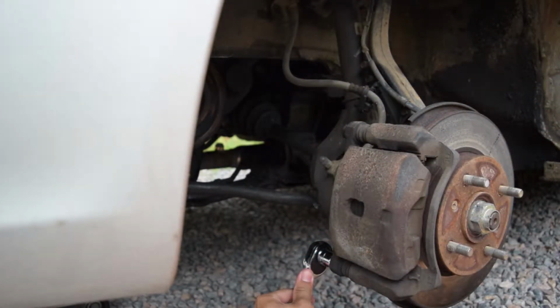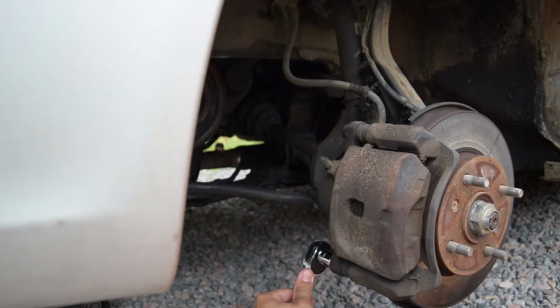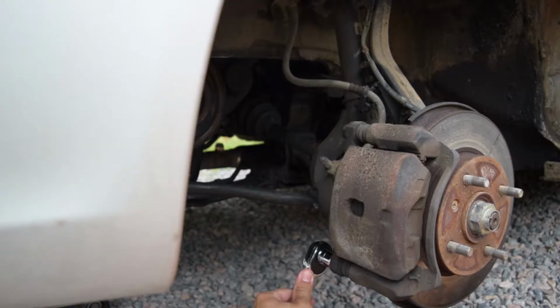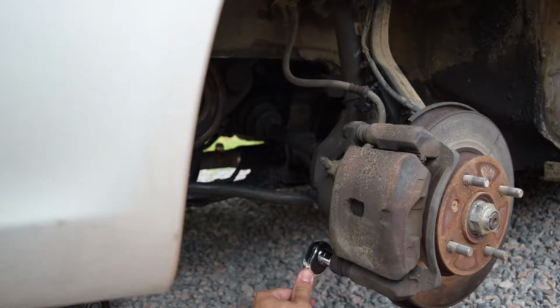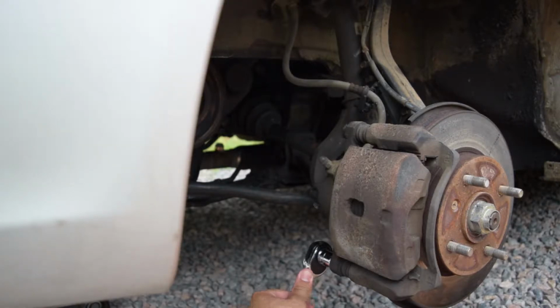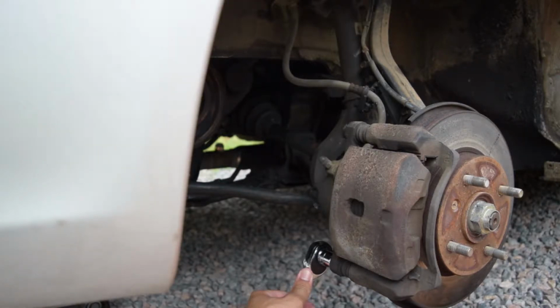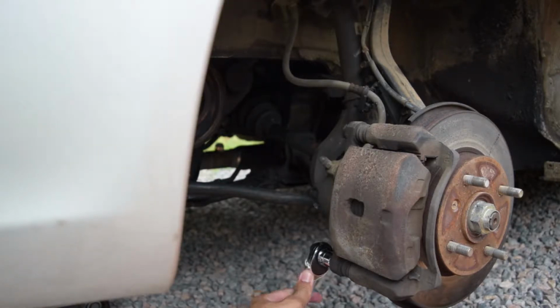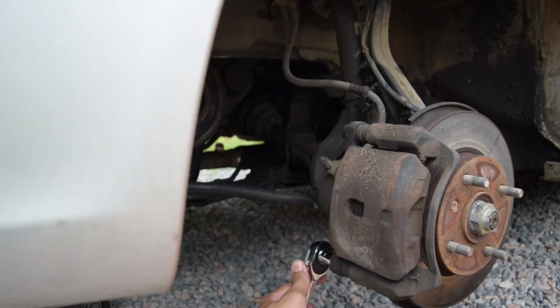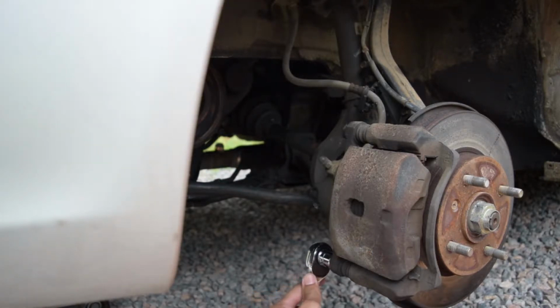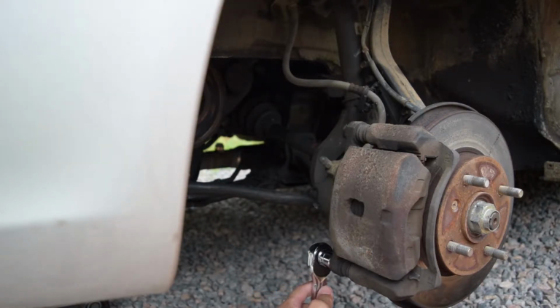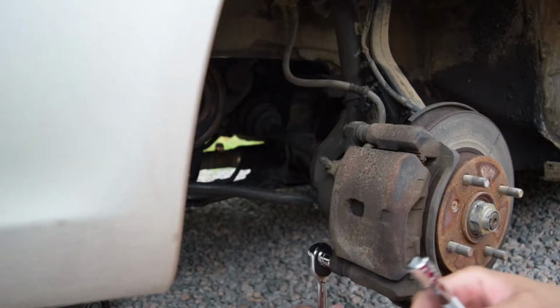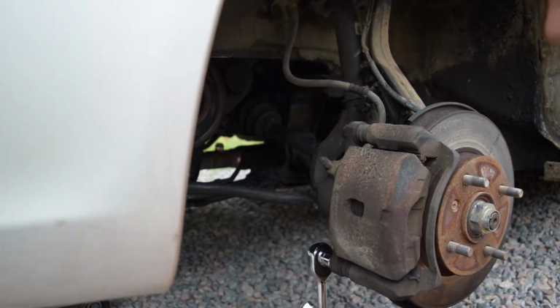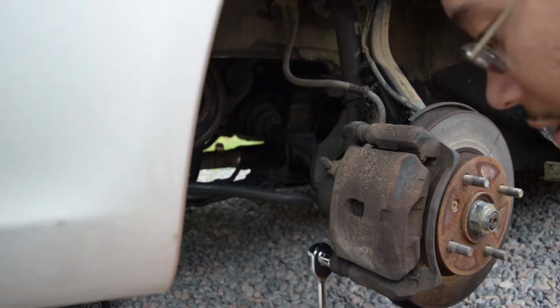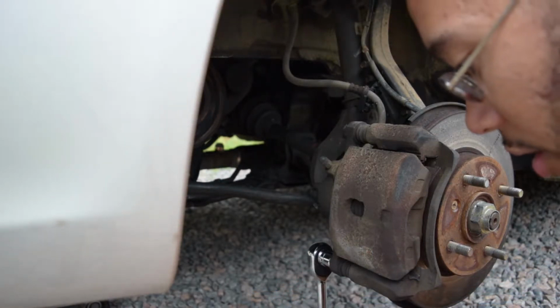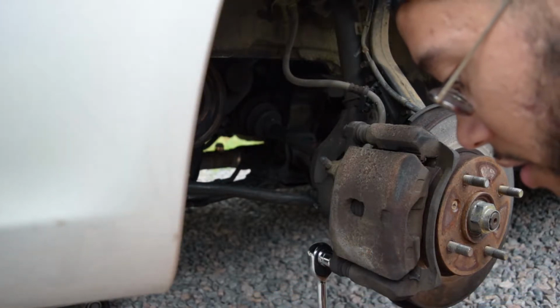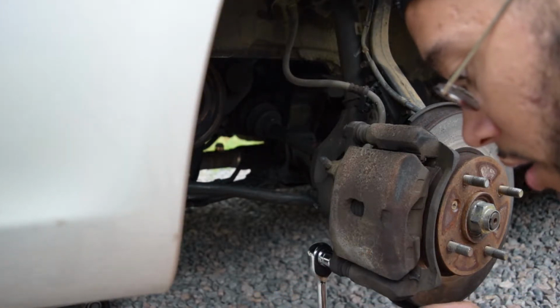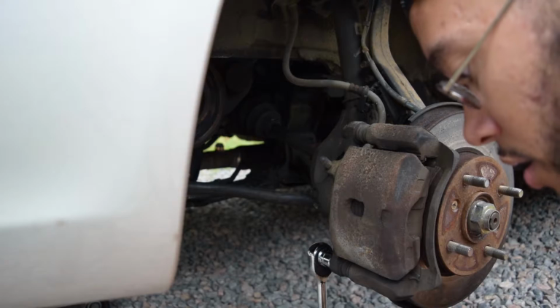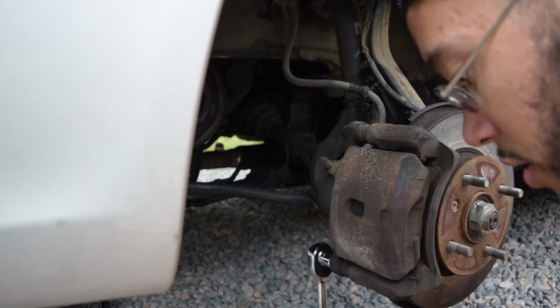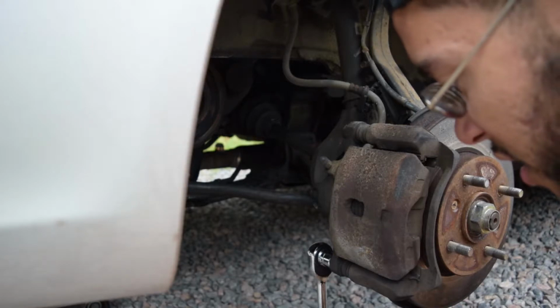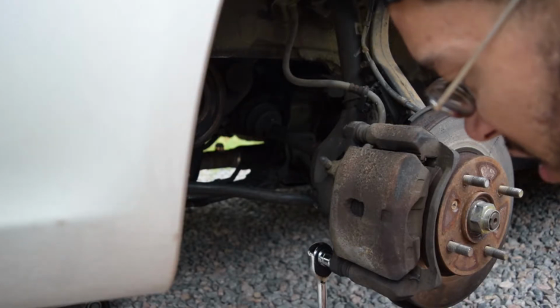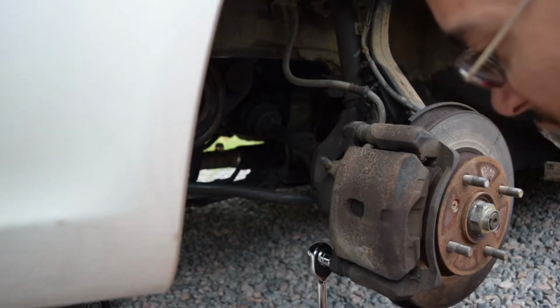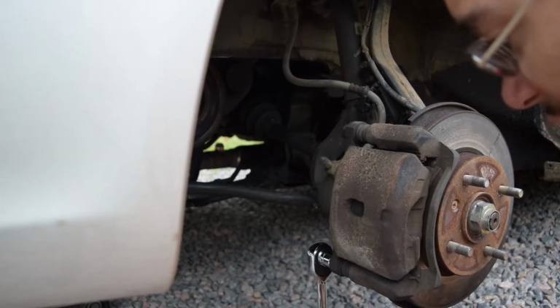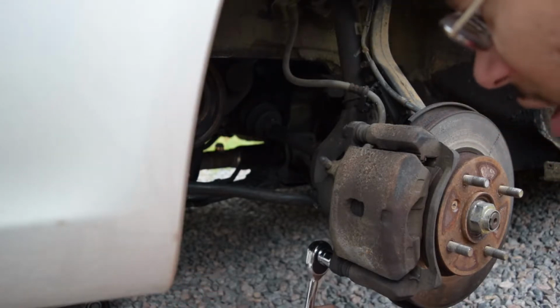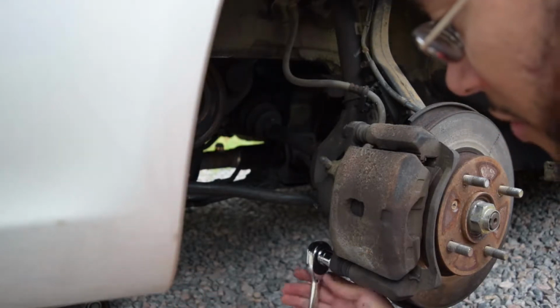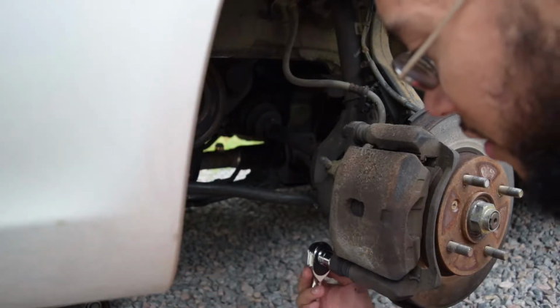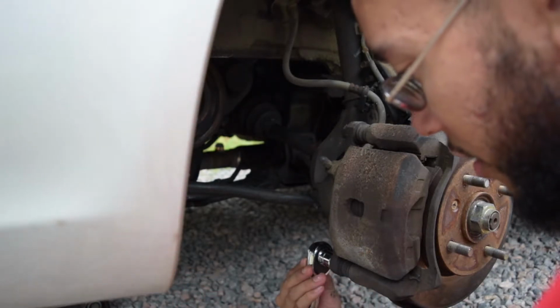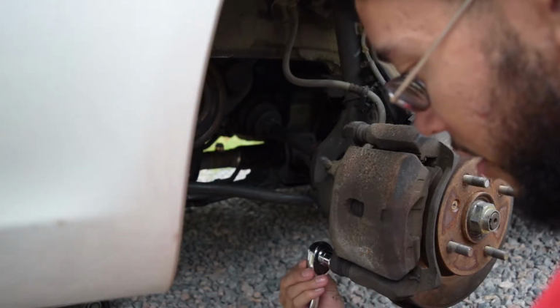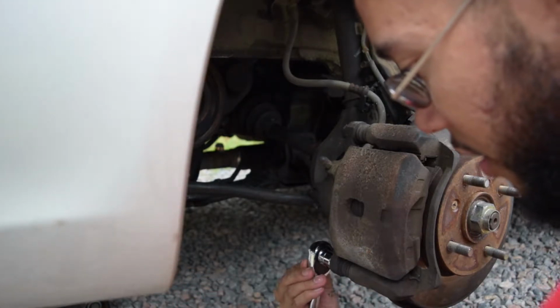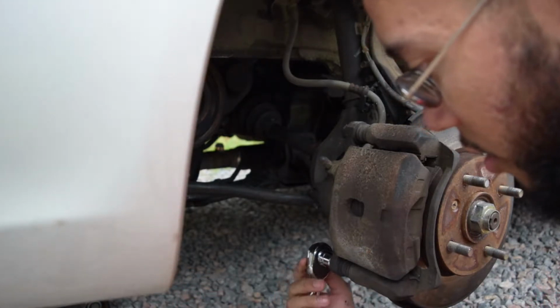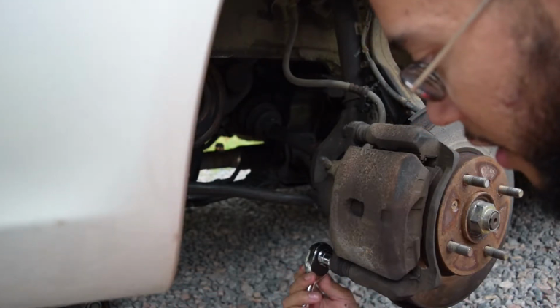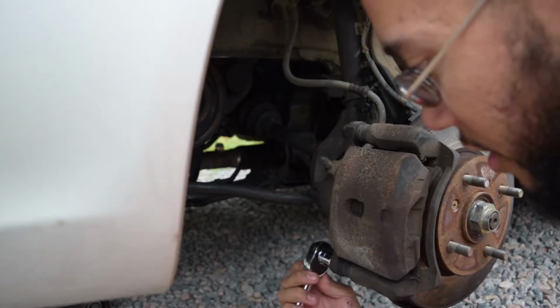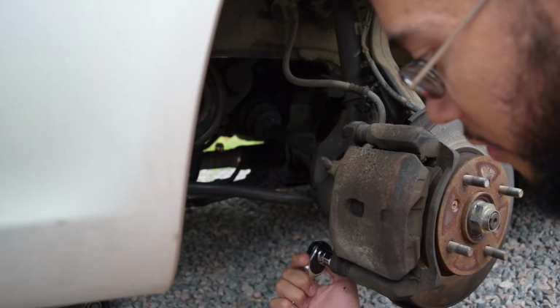There's gonna be a little pain, so this is what I do — I make me a nice little cheater bar here. It'll slip over this and give you a little bit of extra leverage.